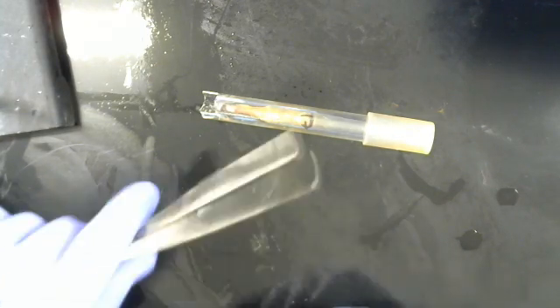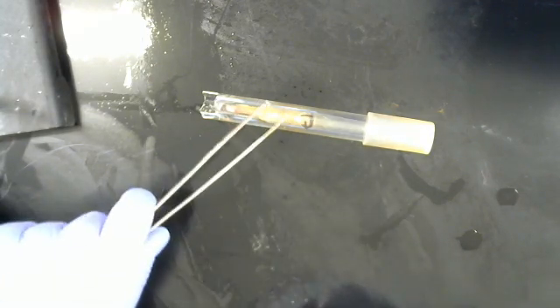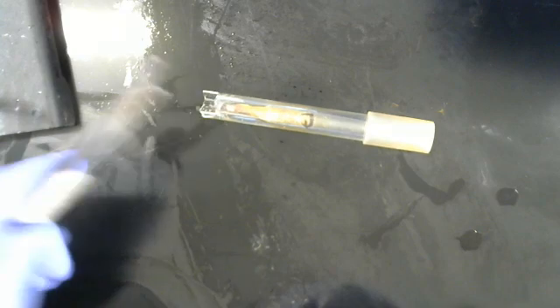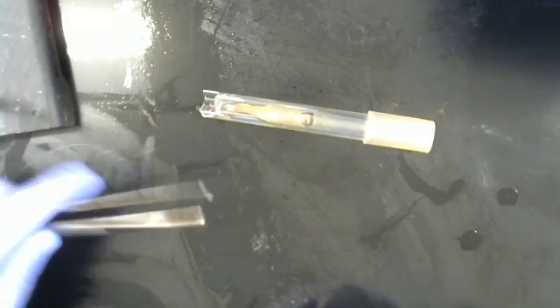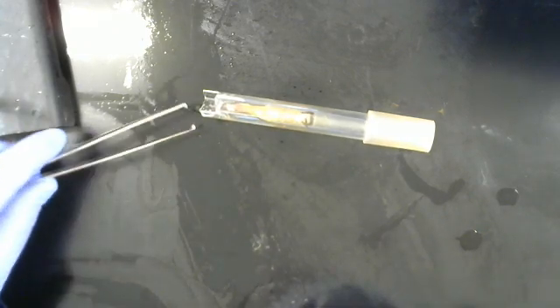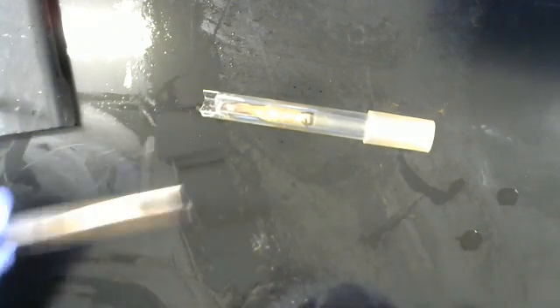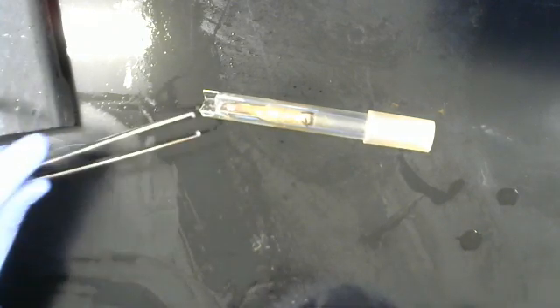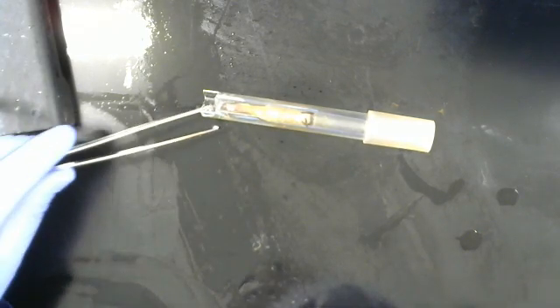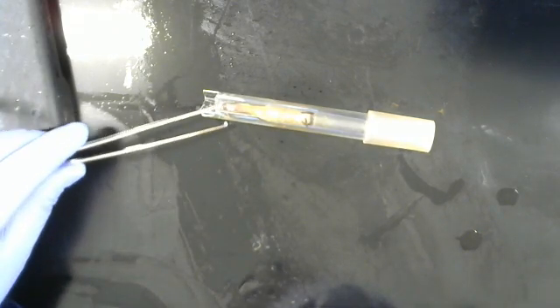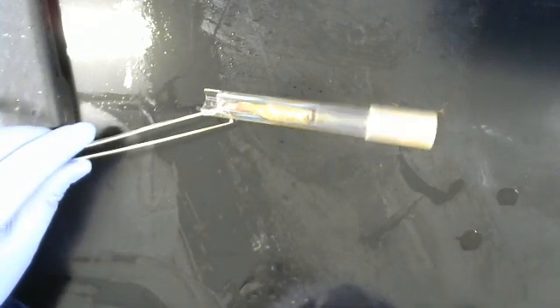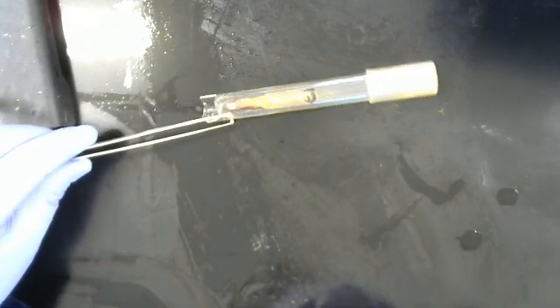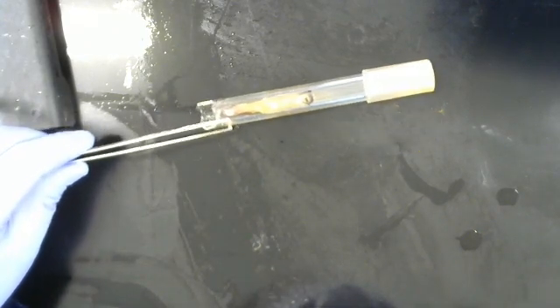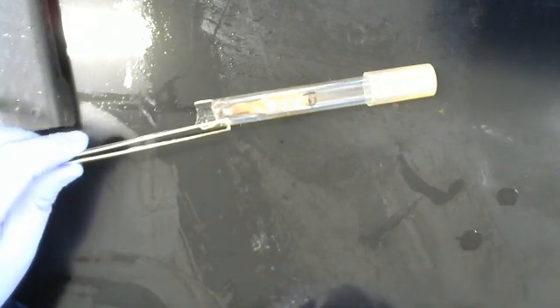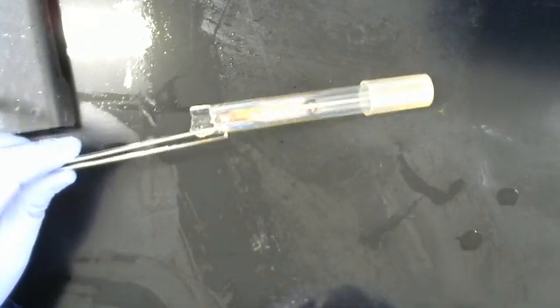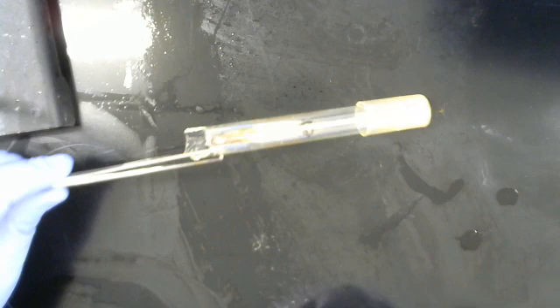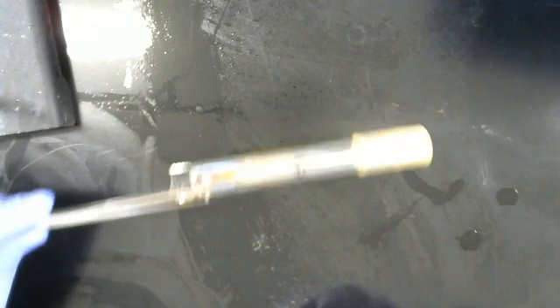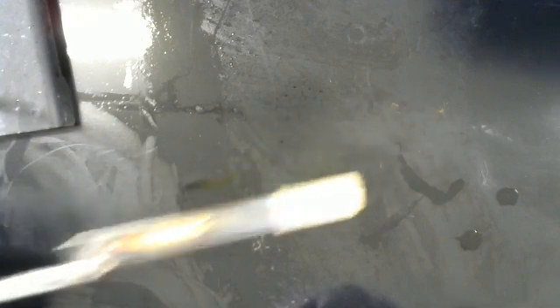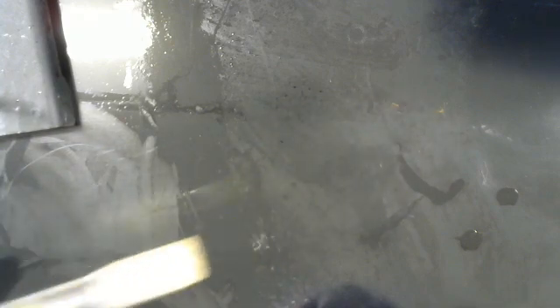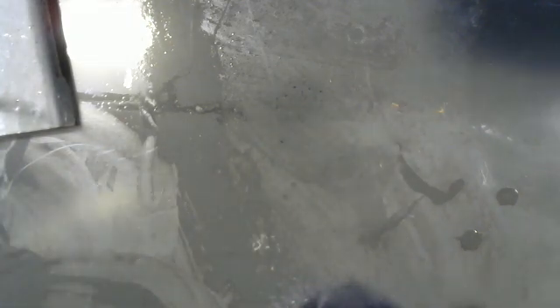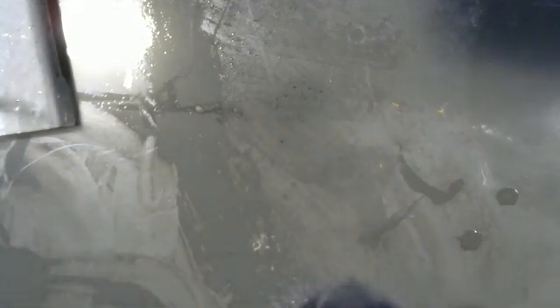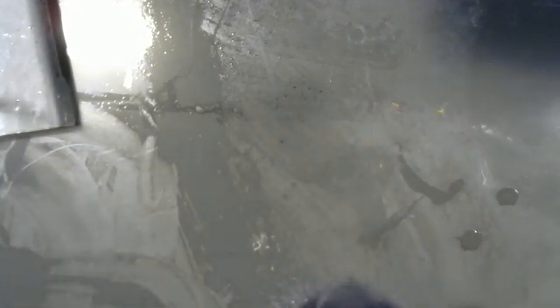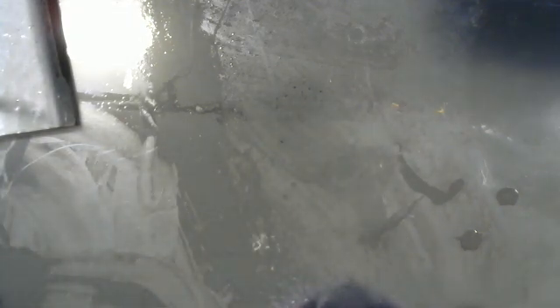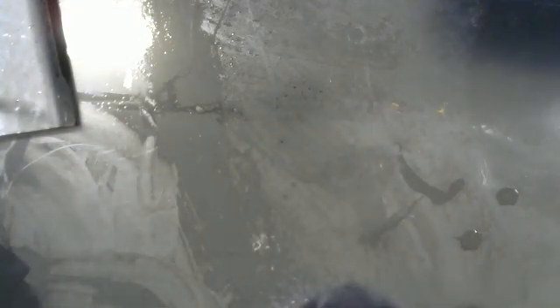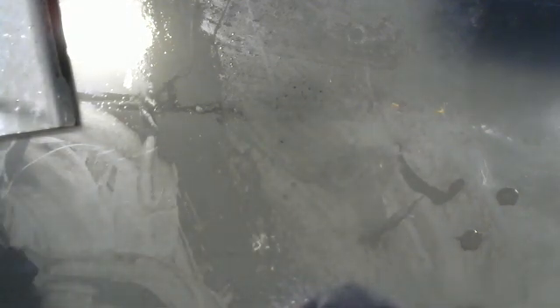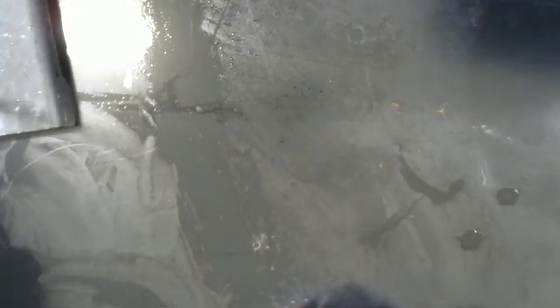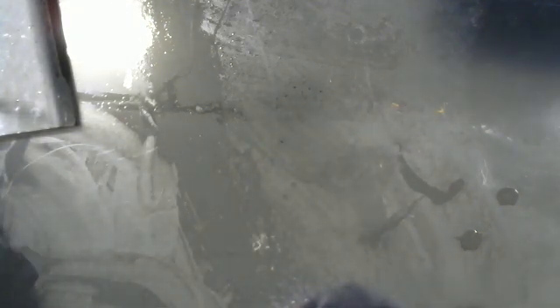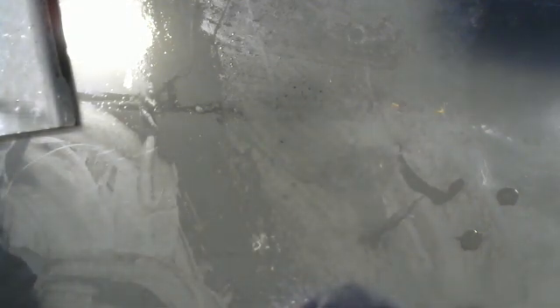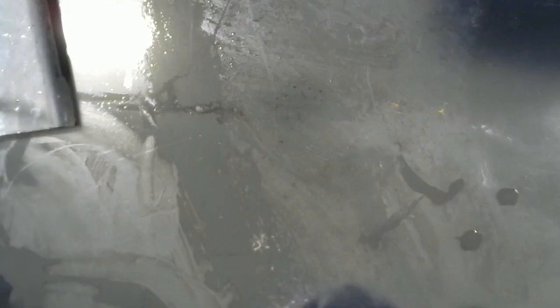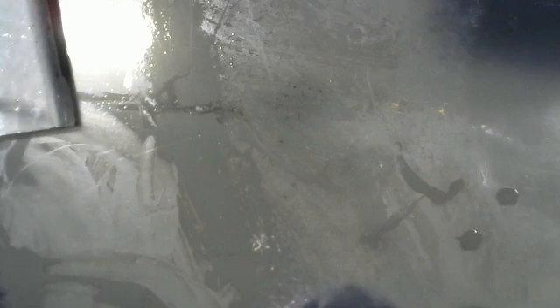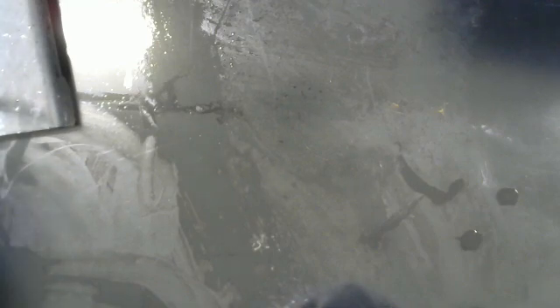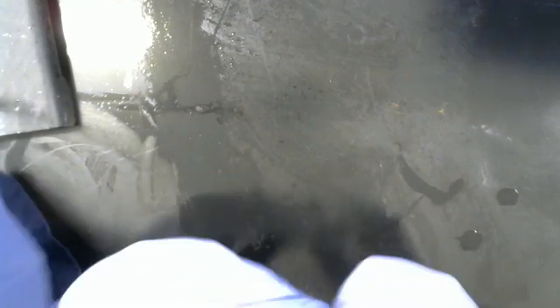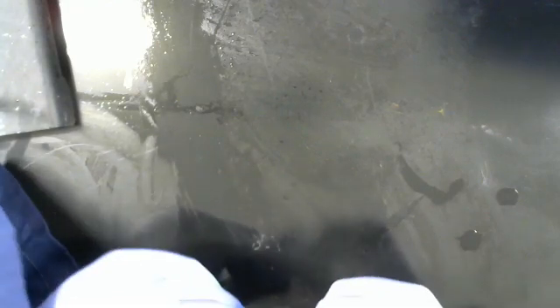To remove something of this nature, using your tweezers, you want to pick it up carefully and bring it over to your biohazard bin and simply drop it in.